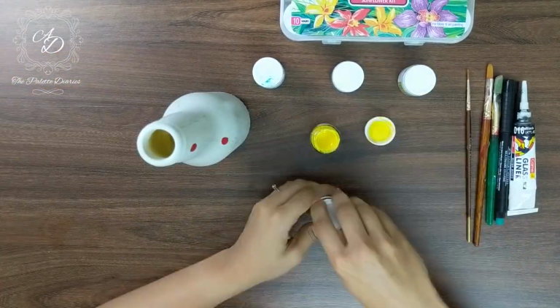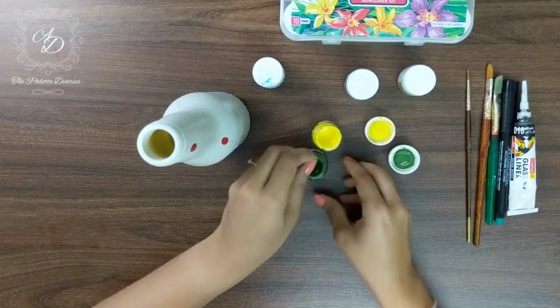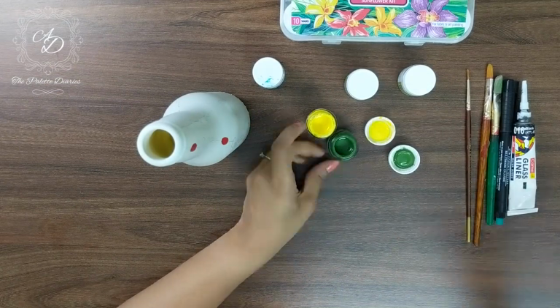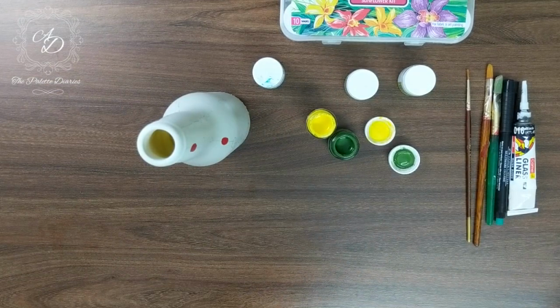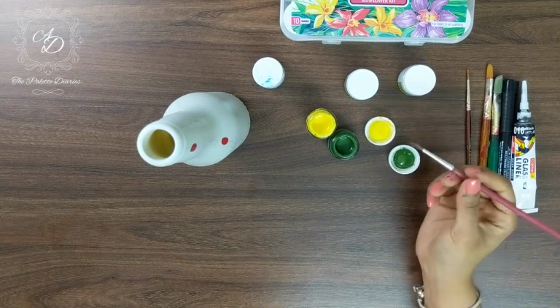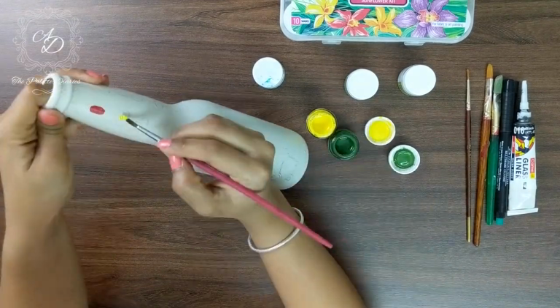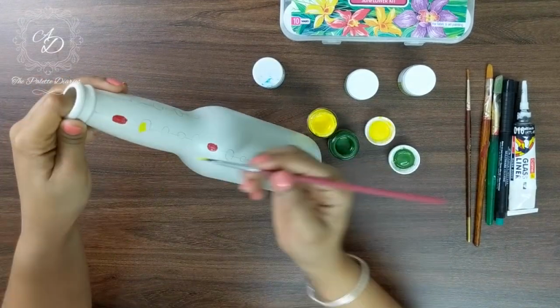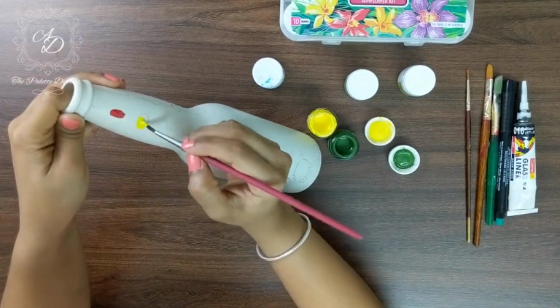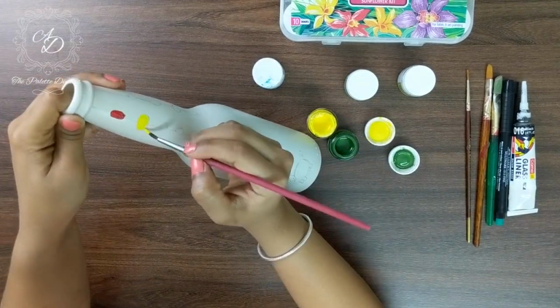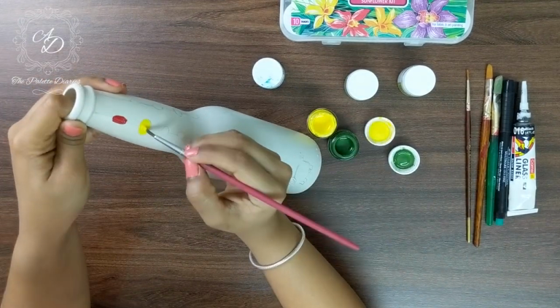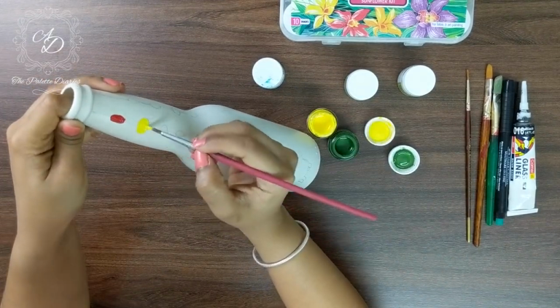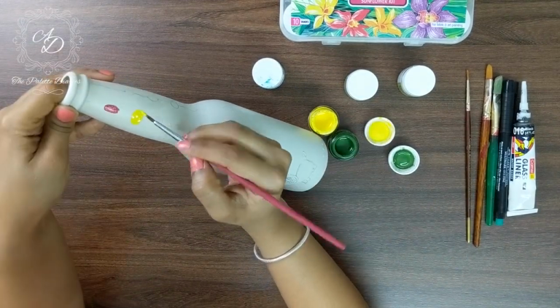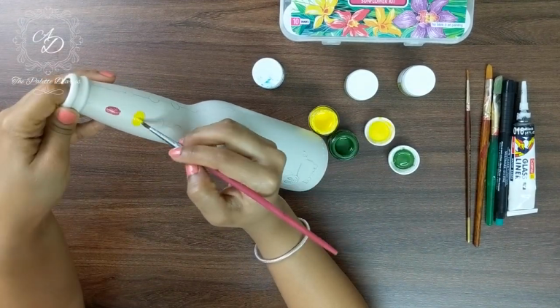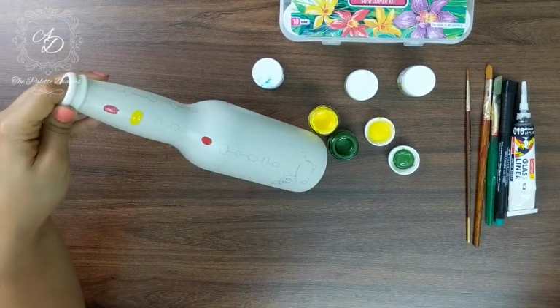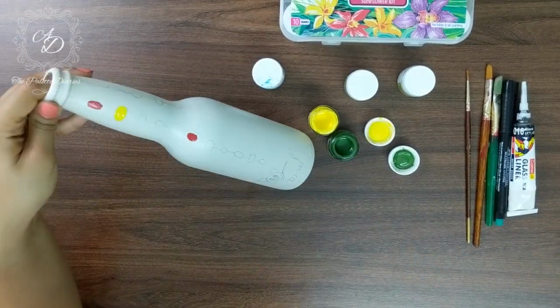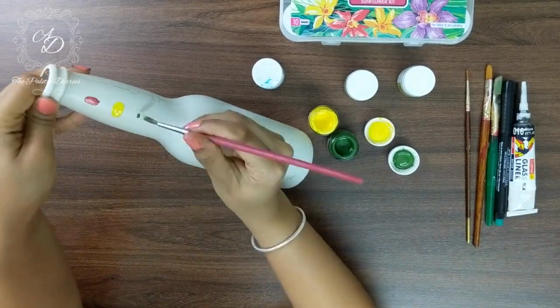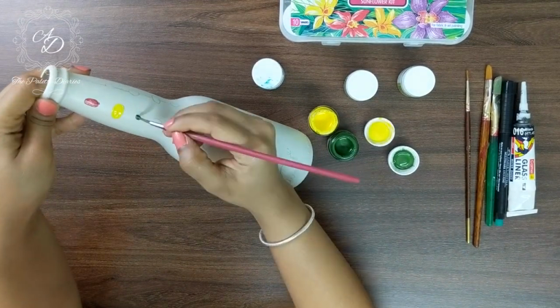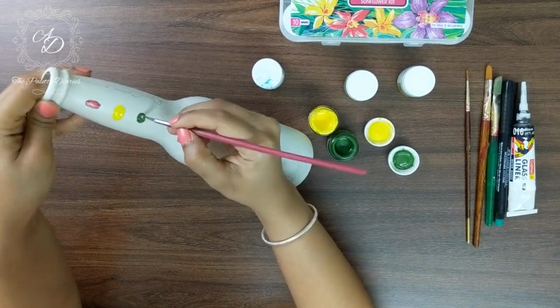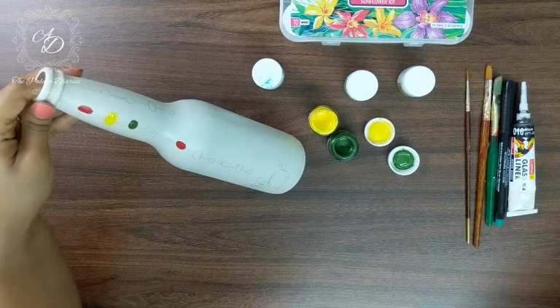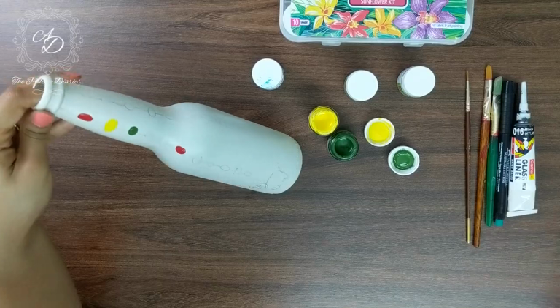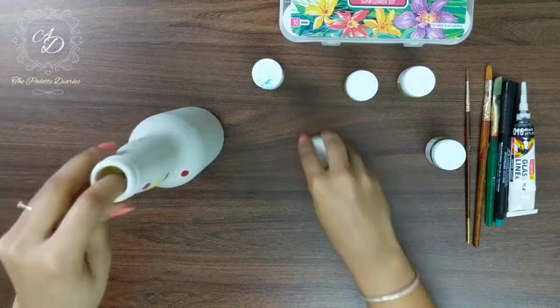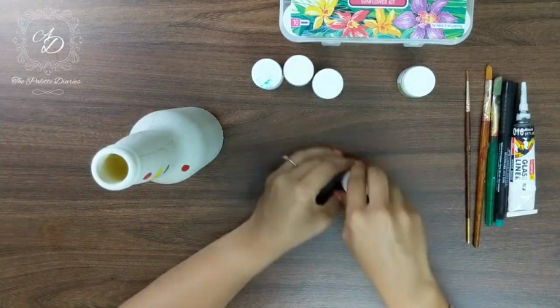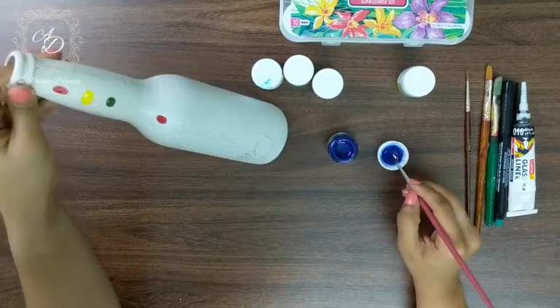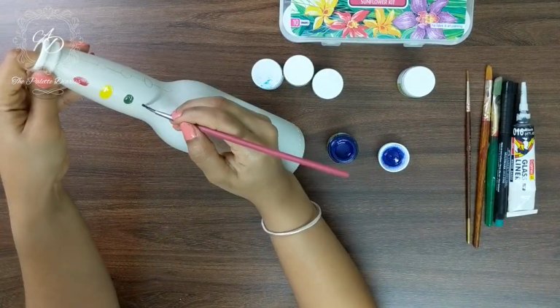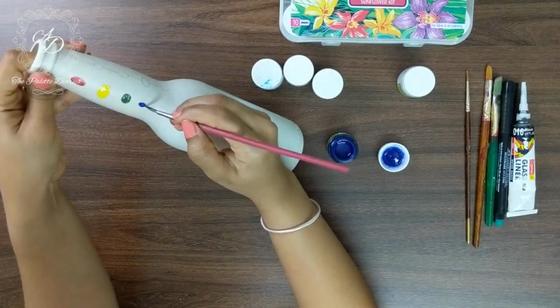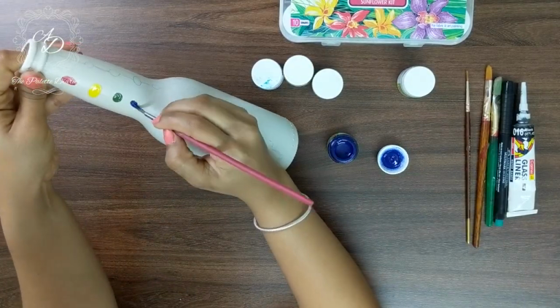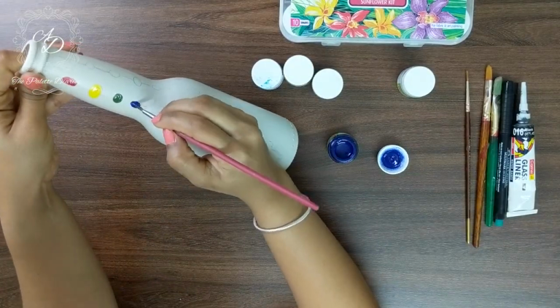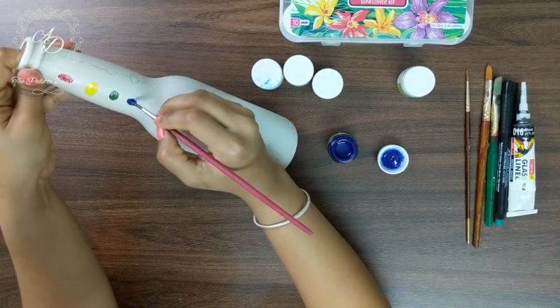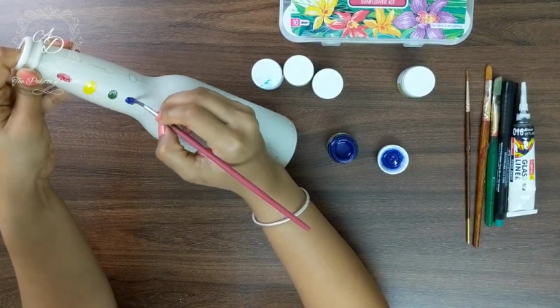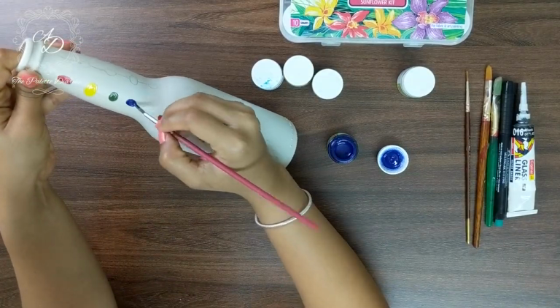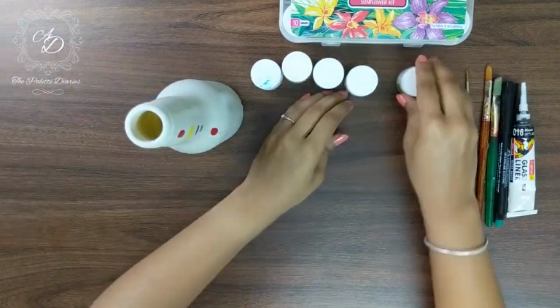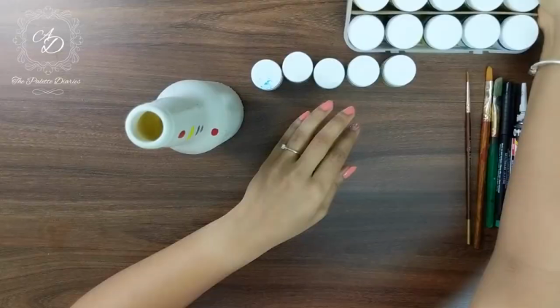We have chosen to keep it as colorful as possible, so we have used all the colors and painted each of these ovals in different colors across the entire bottle.